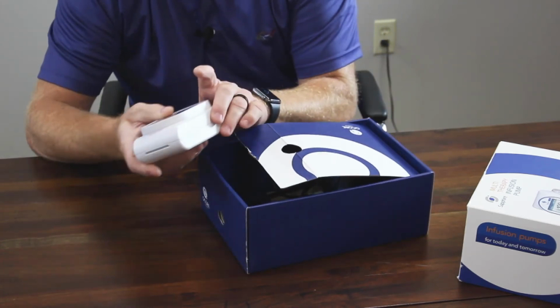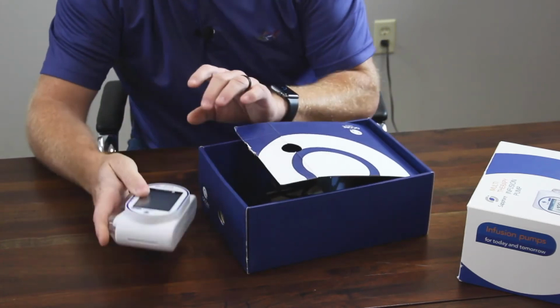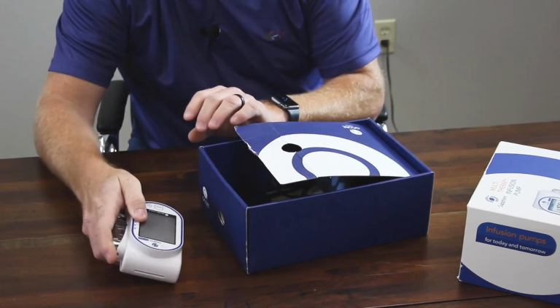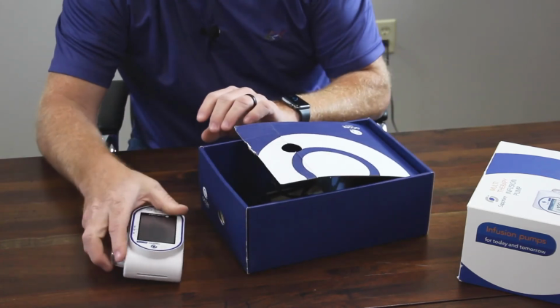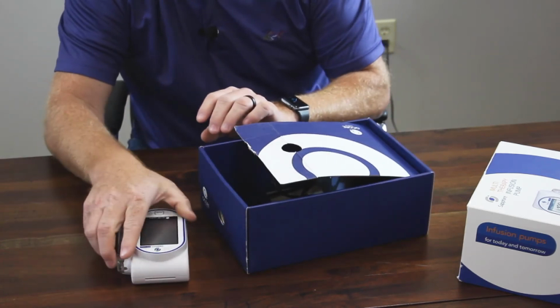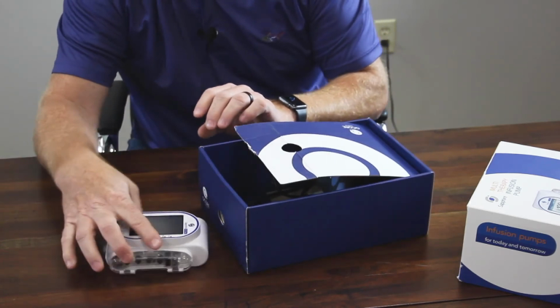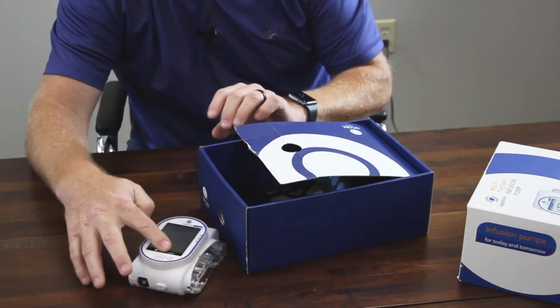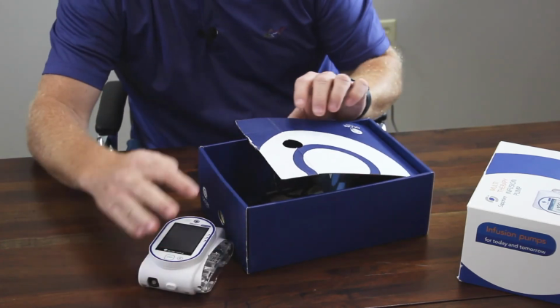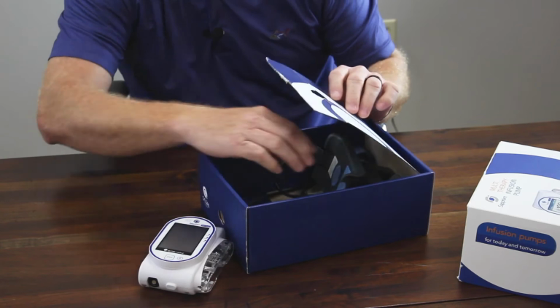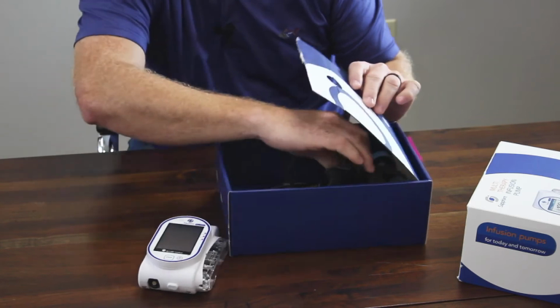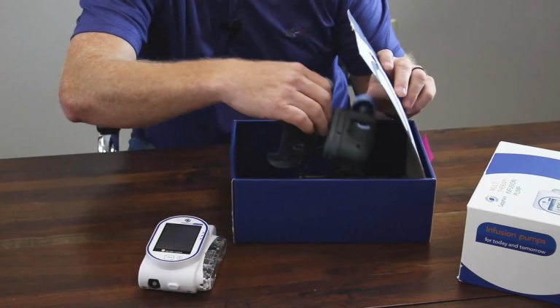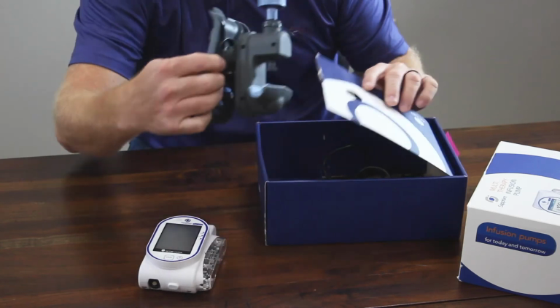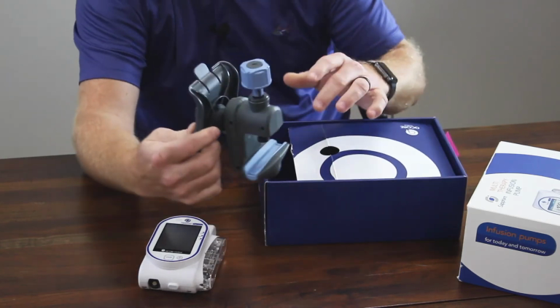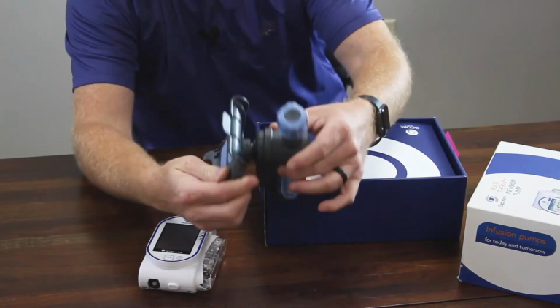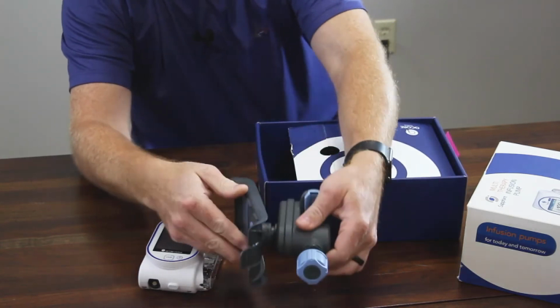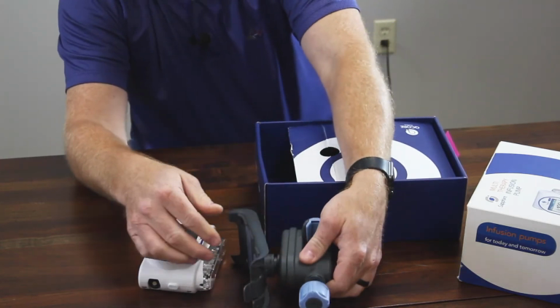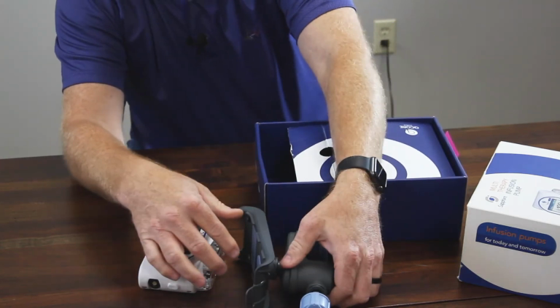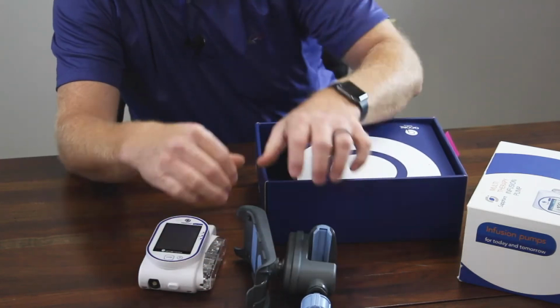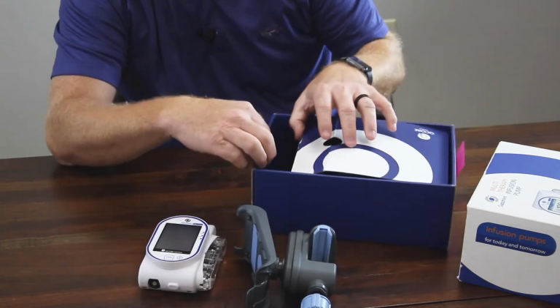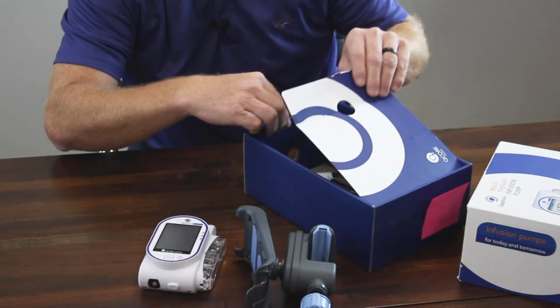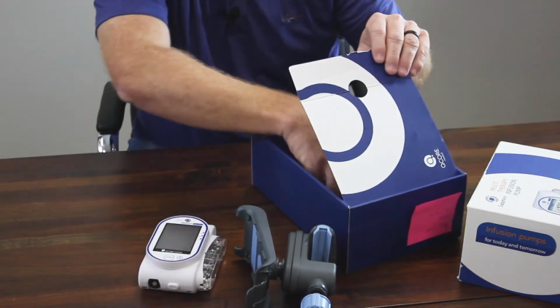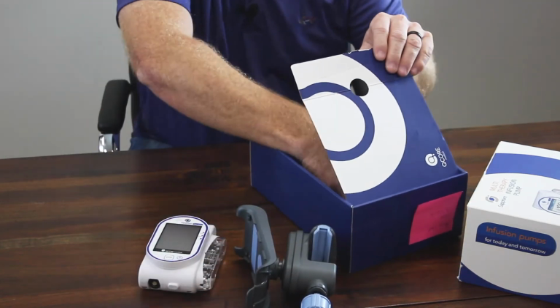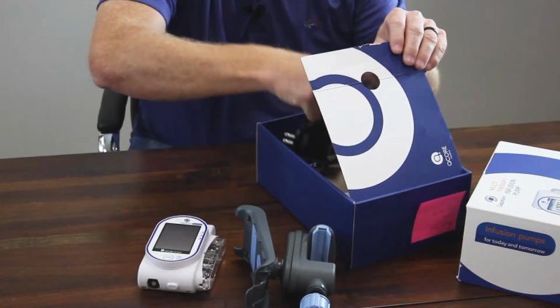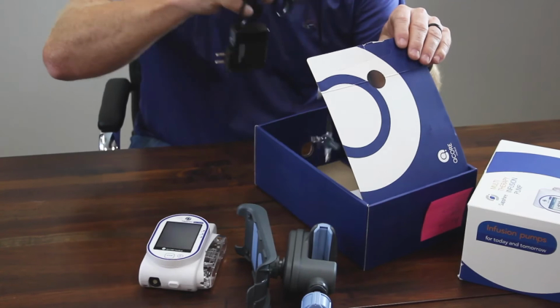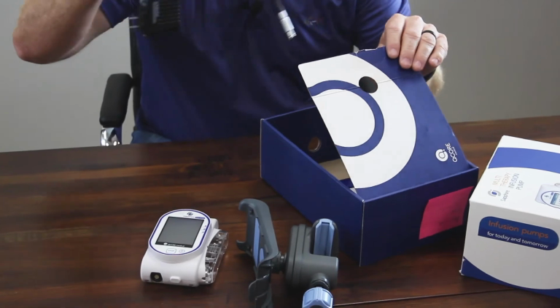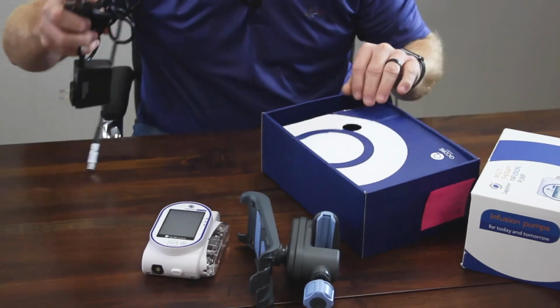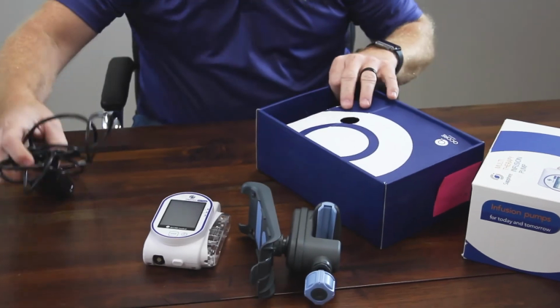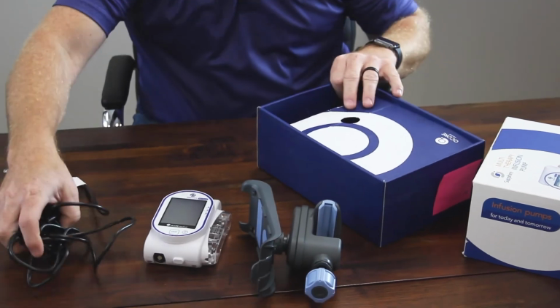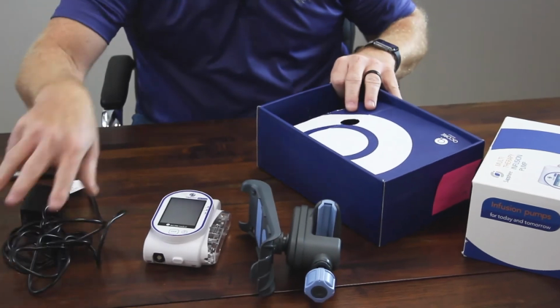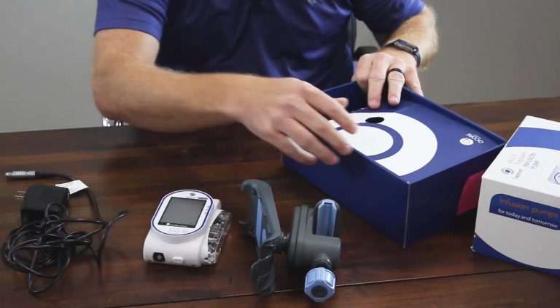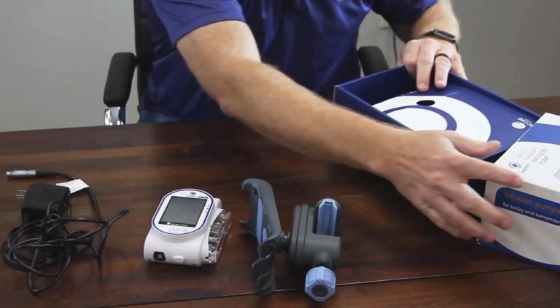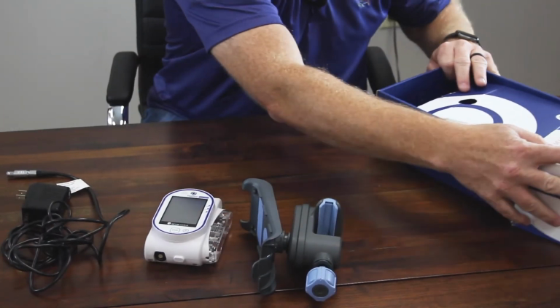In the box, you'll find the pump, the mount, and a charging cable.